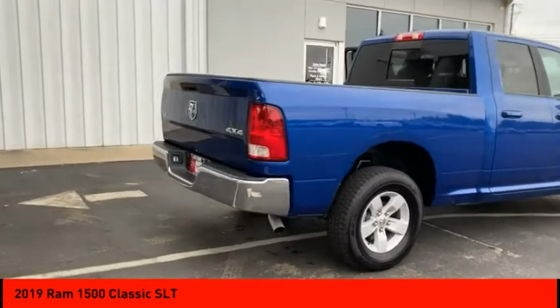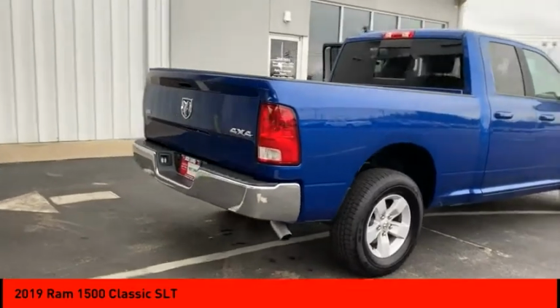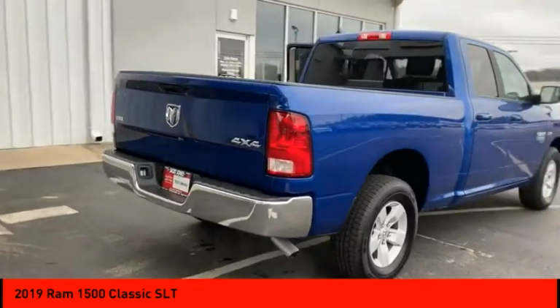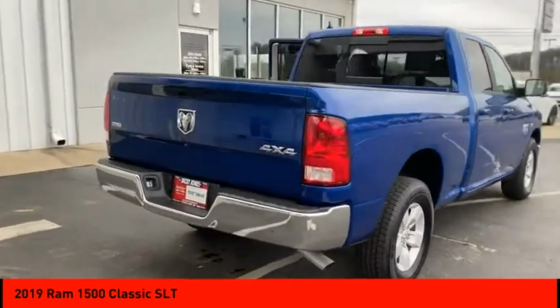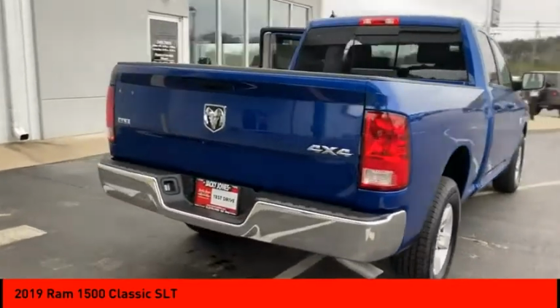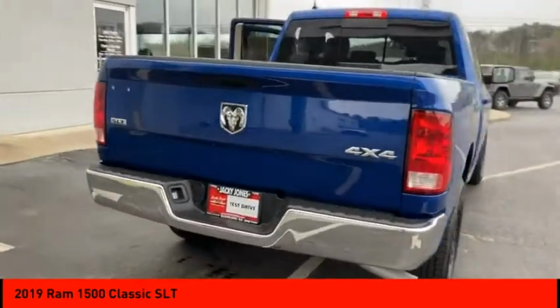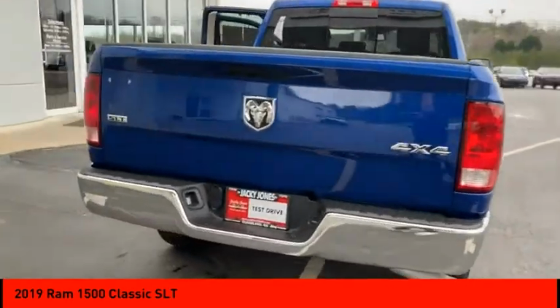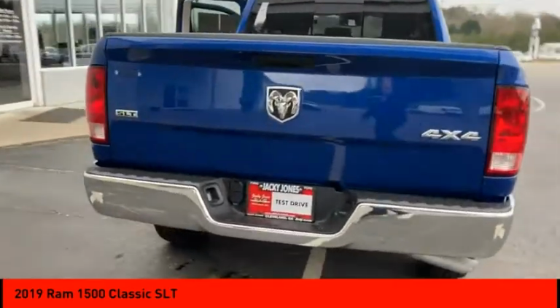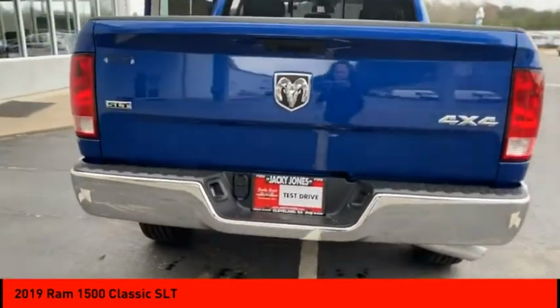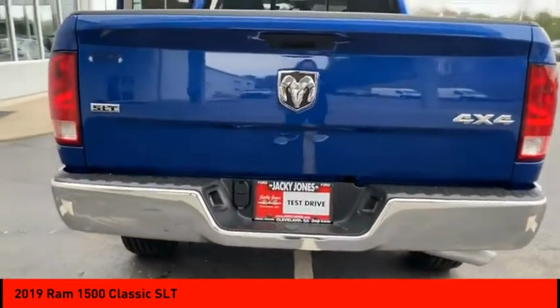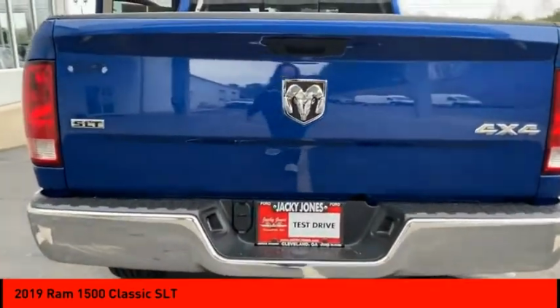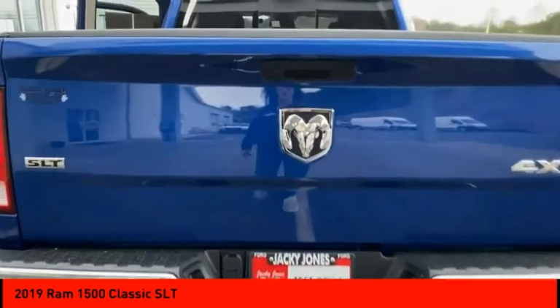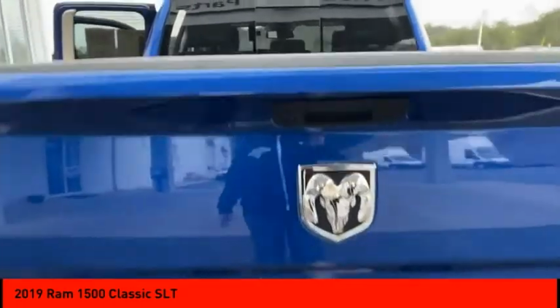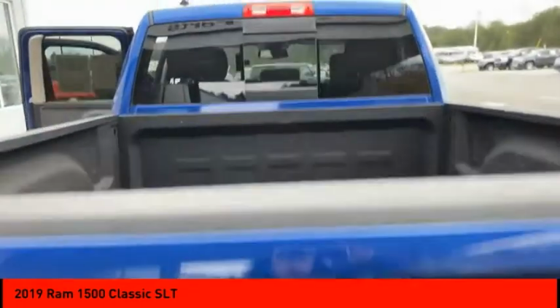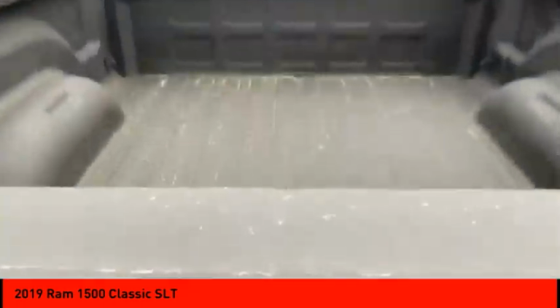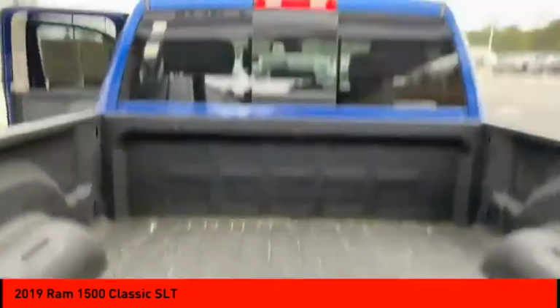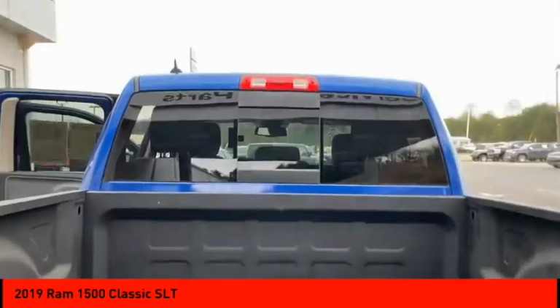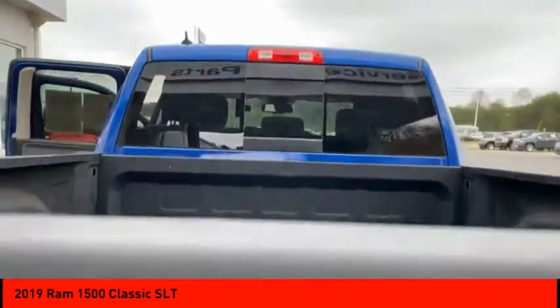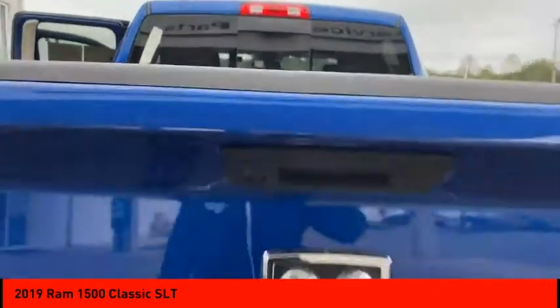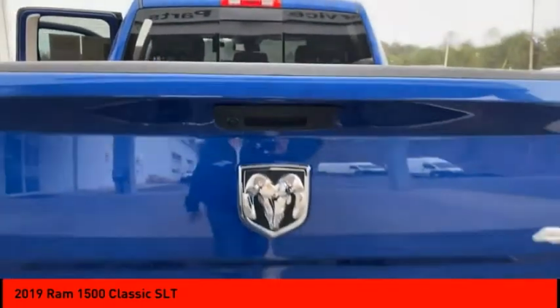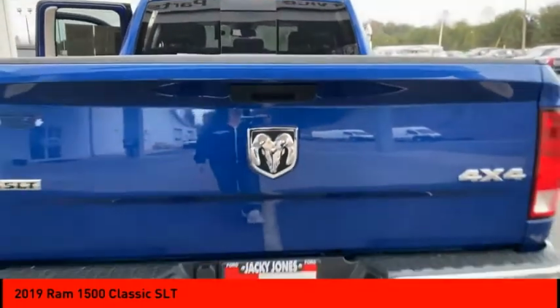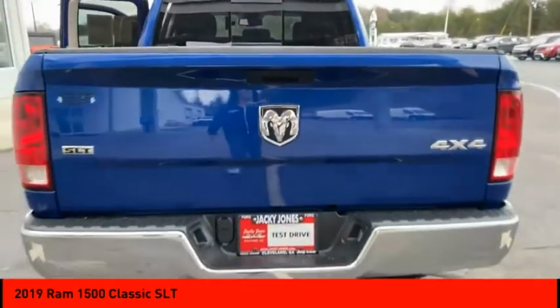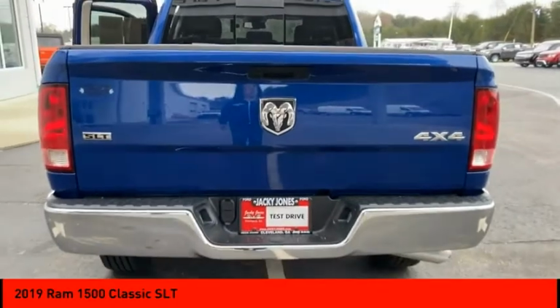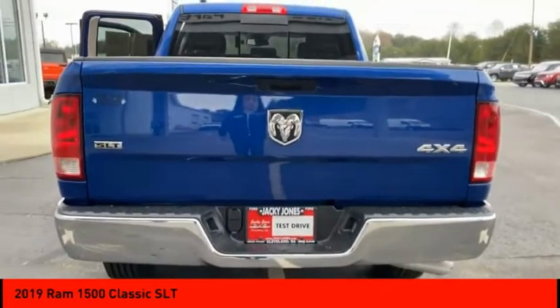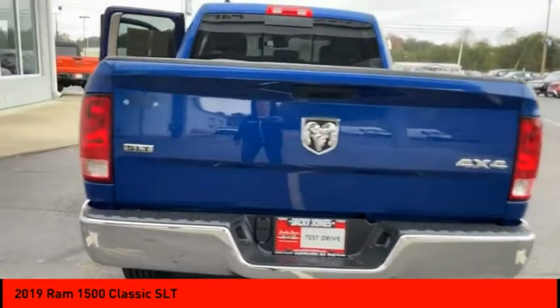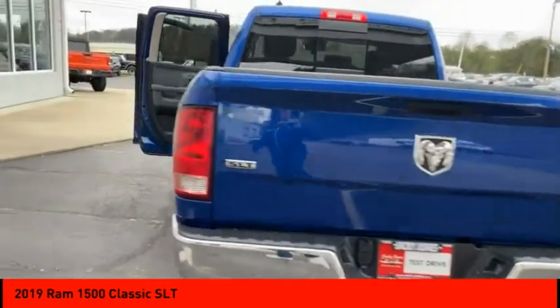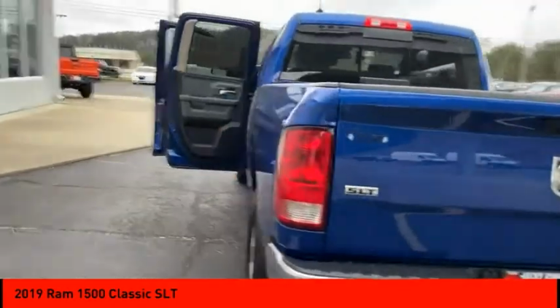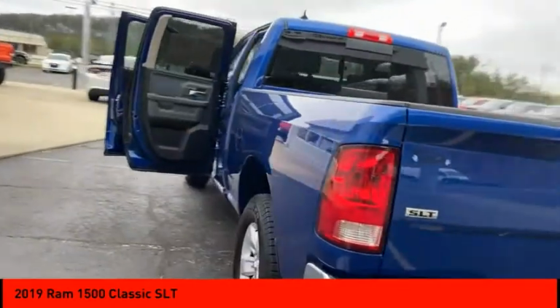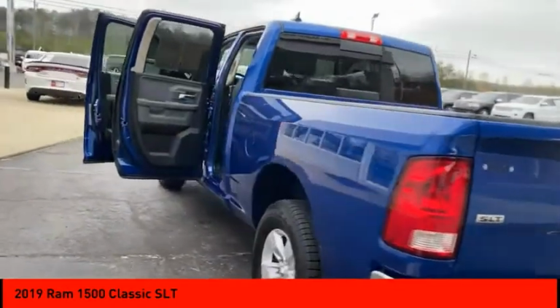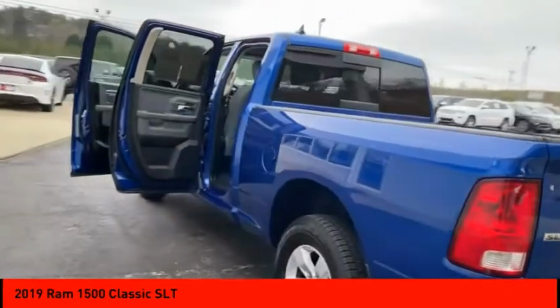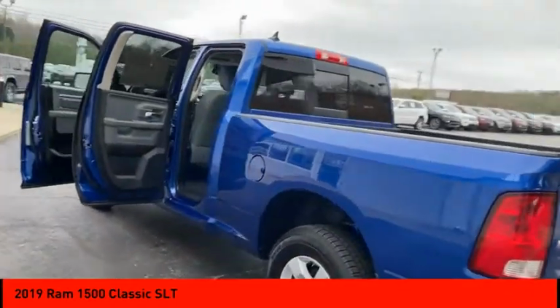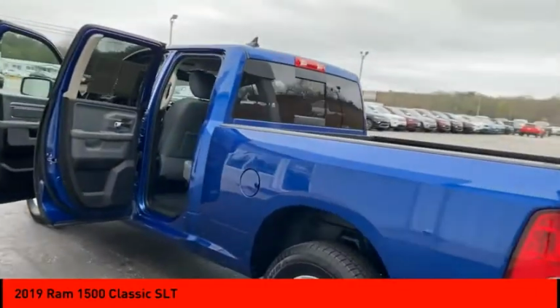Here are some of this vehicle's great options: sliding rear window, 4-wheel drive, tire pressure monitor, electronic stability control, heated mirrors, alloy wheels, aluminum wheels, active grille shutters, brake assist, and traction control.